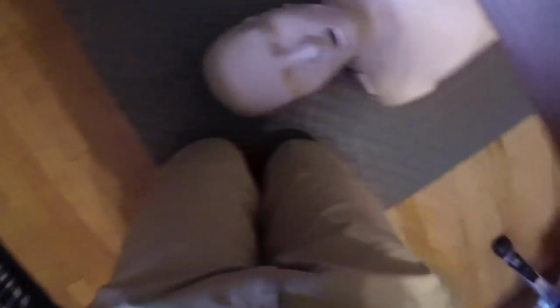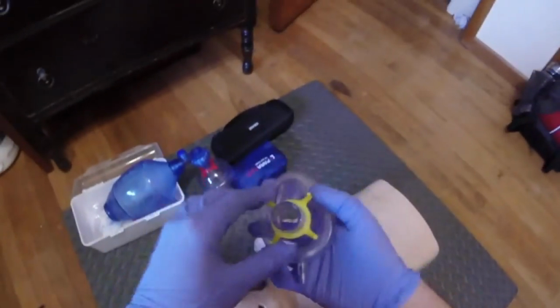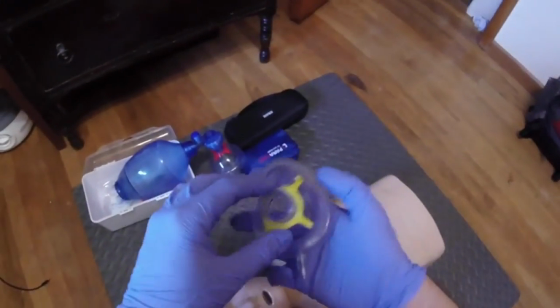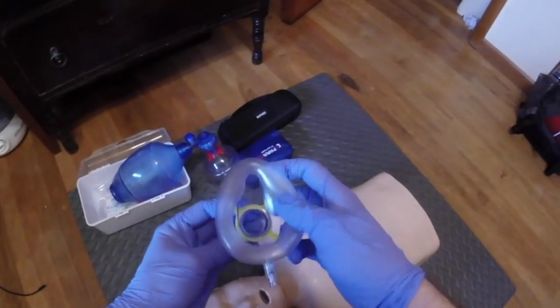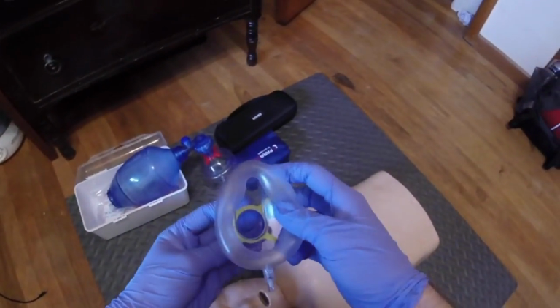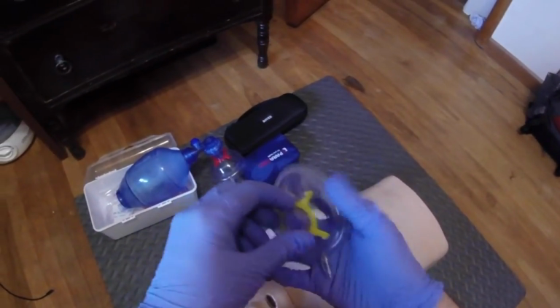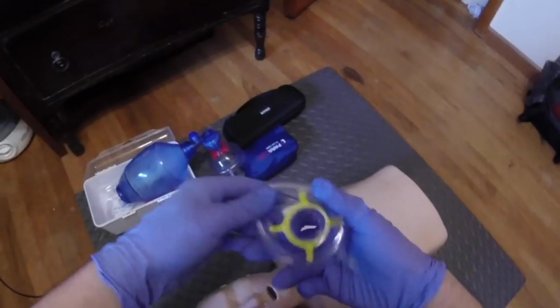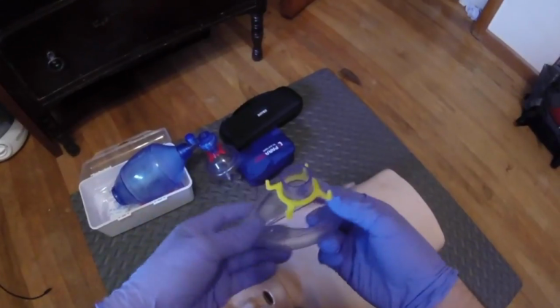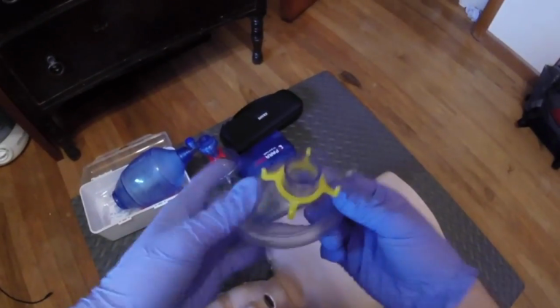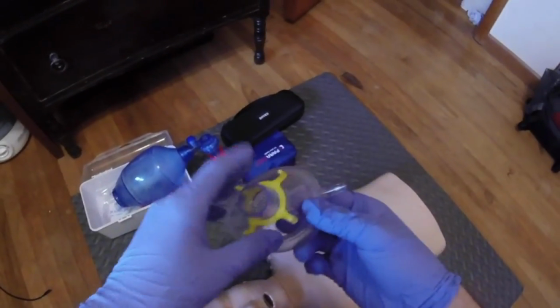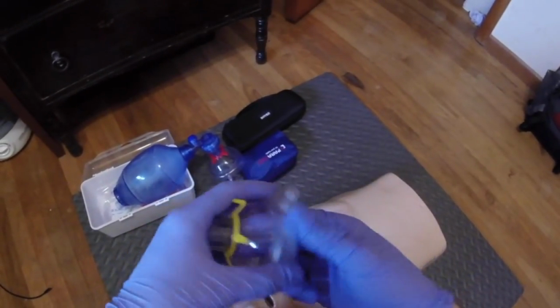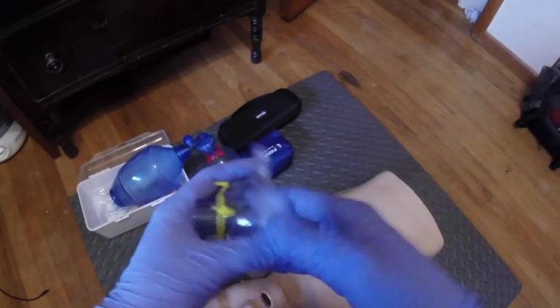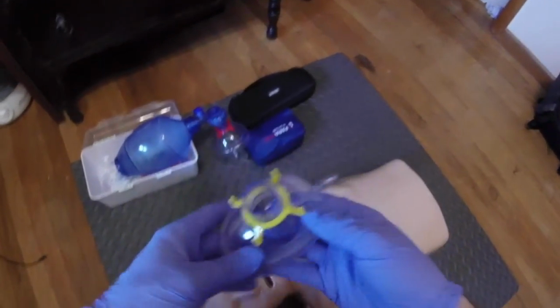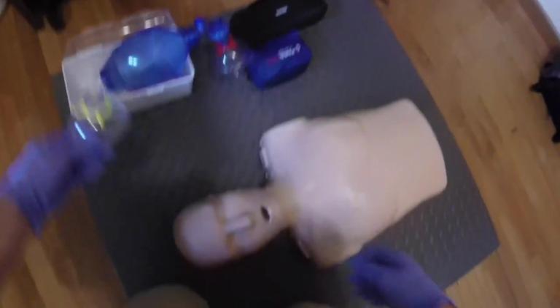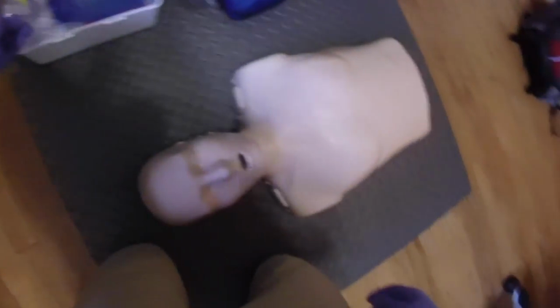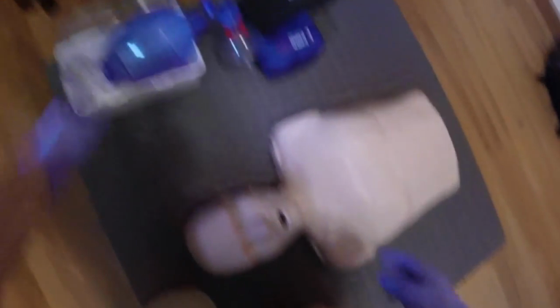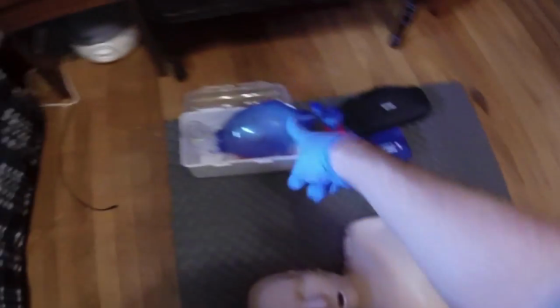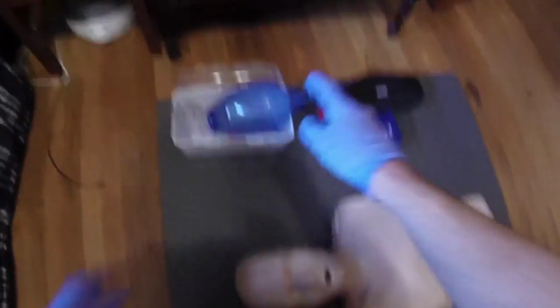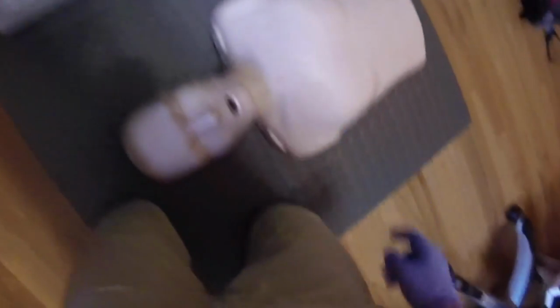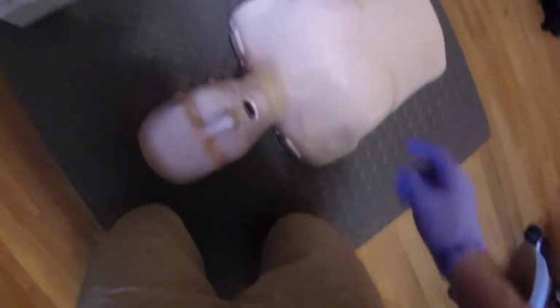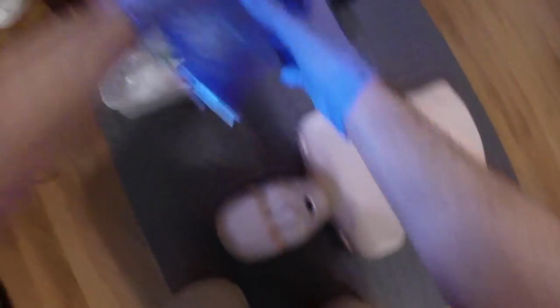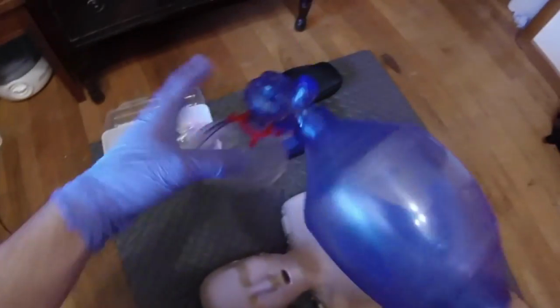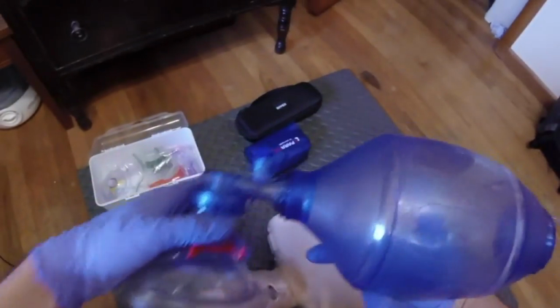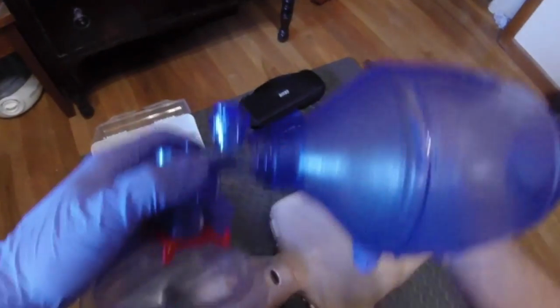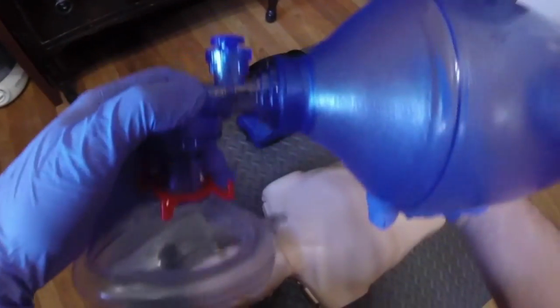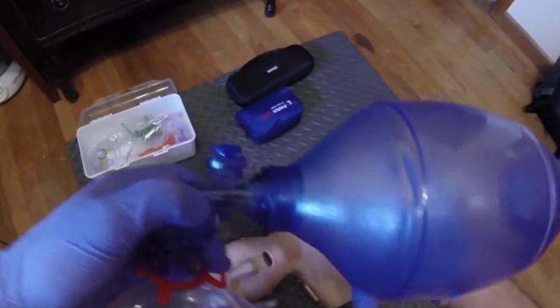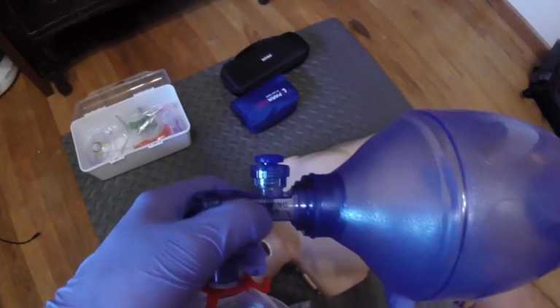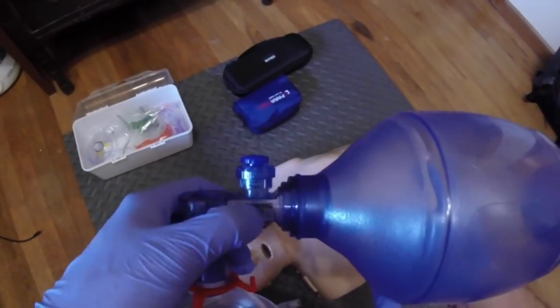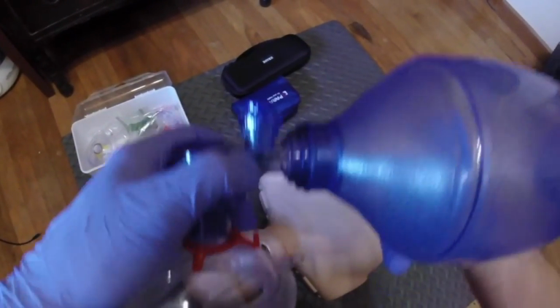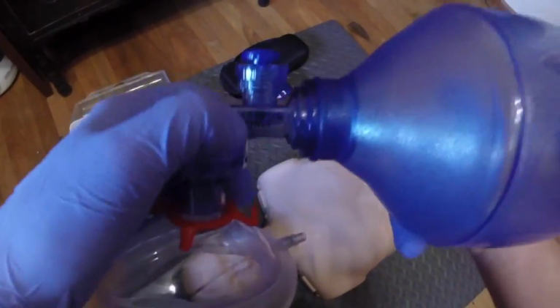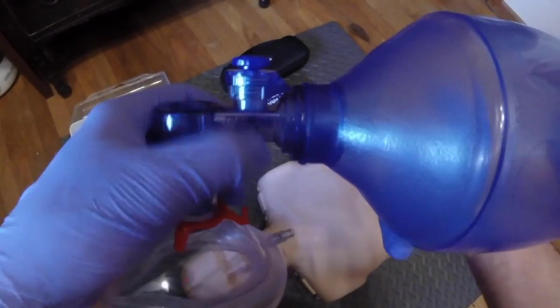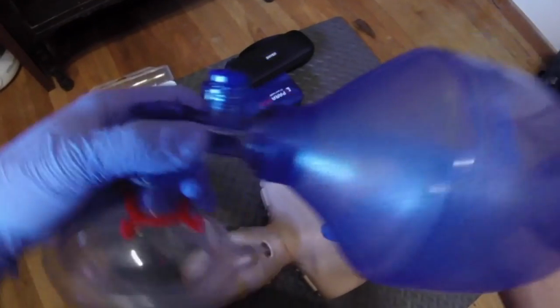This device also came with a pediatric mask, so I can use it on a pediatric mannequin too. This is only for training purposes — it says right there on it: training only.